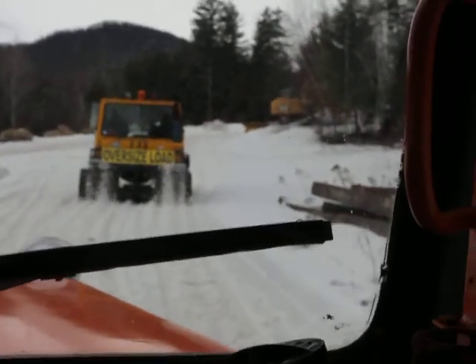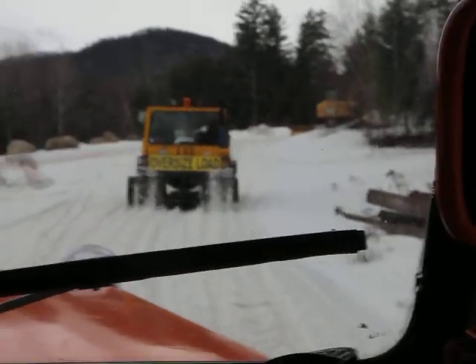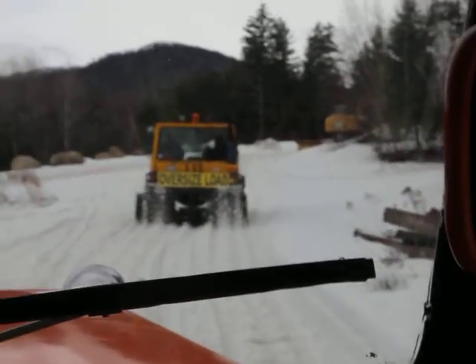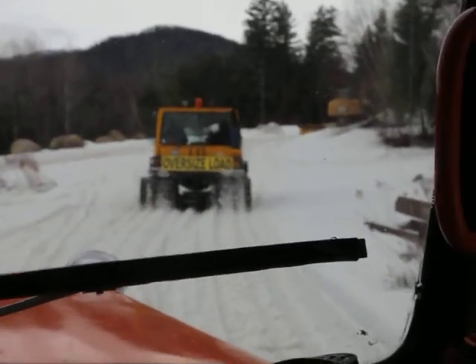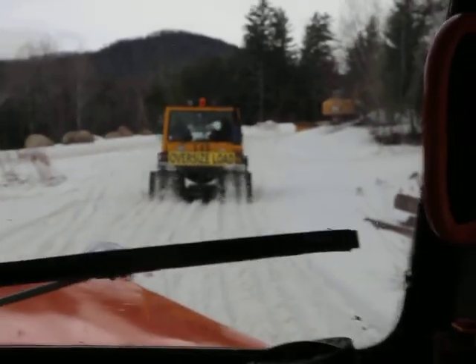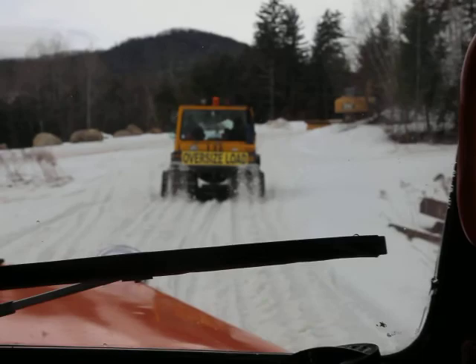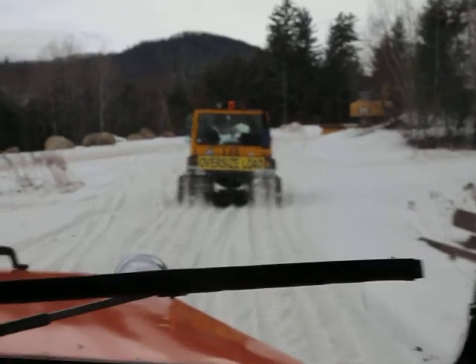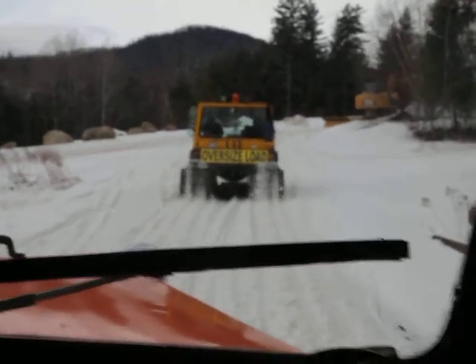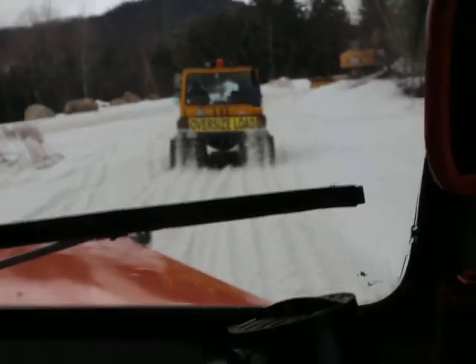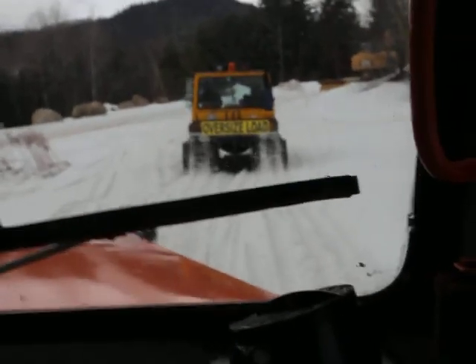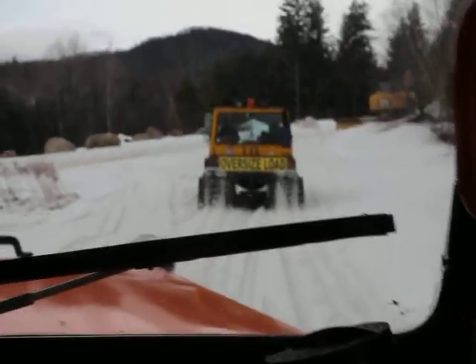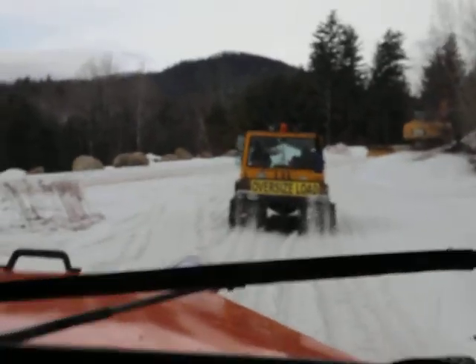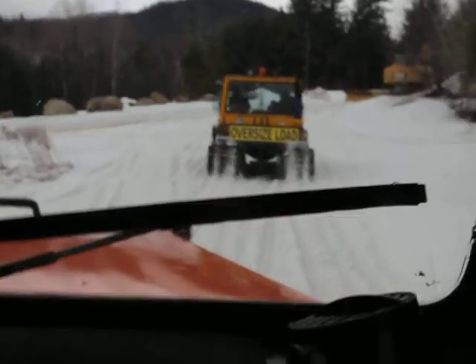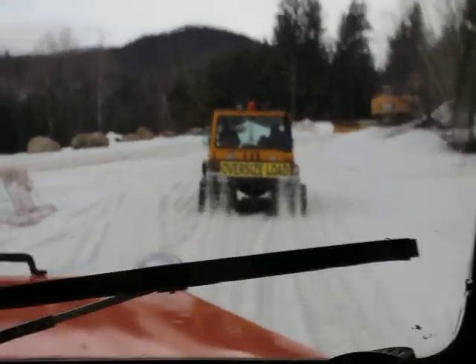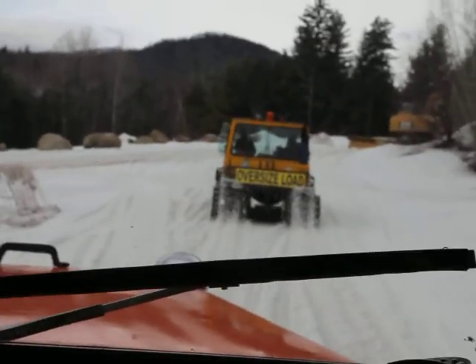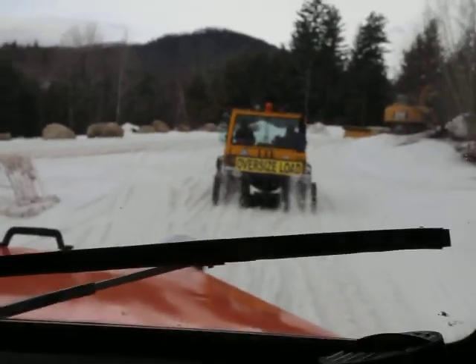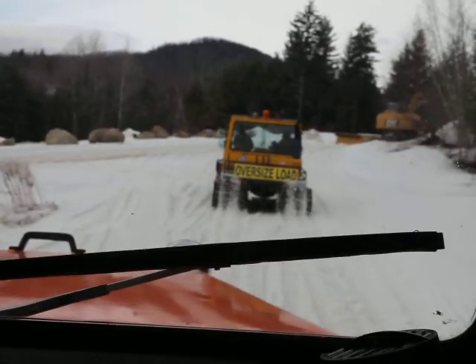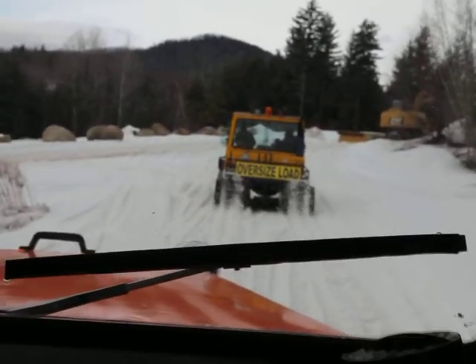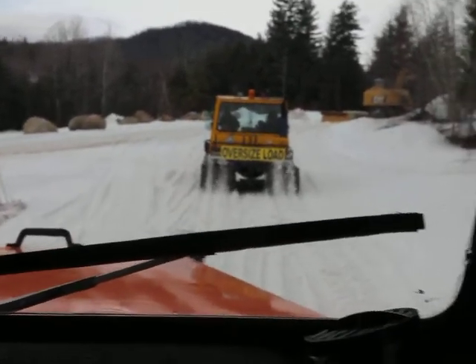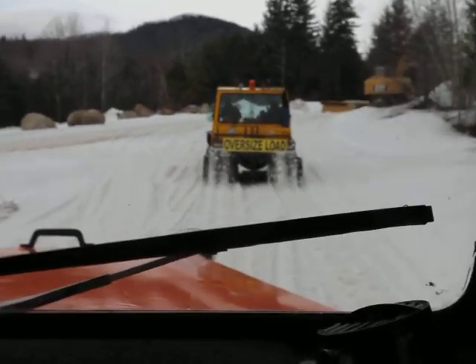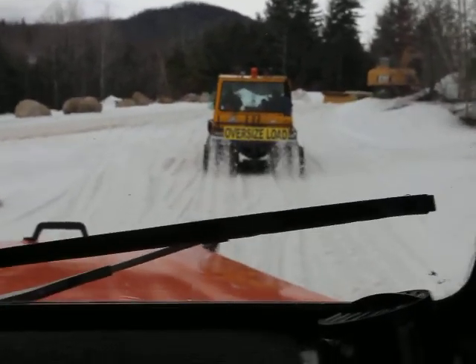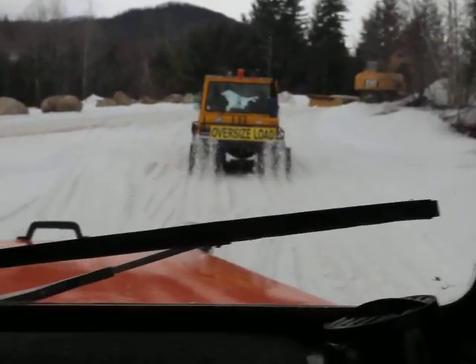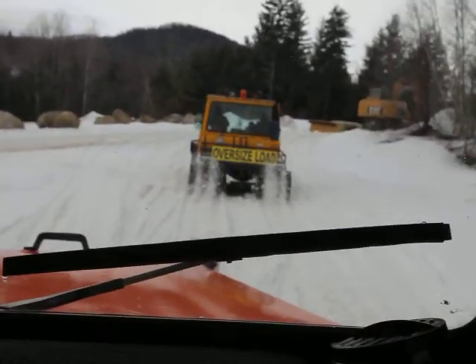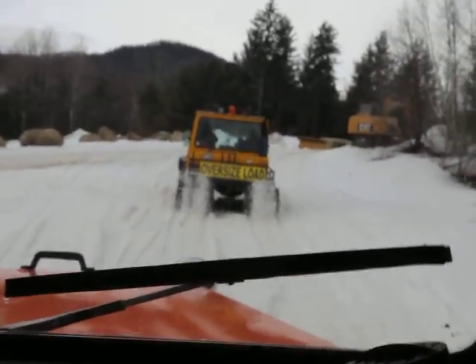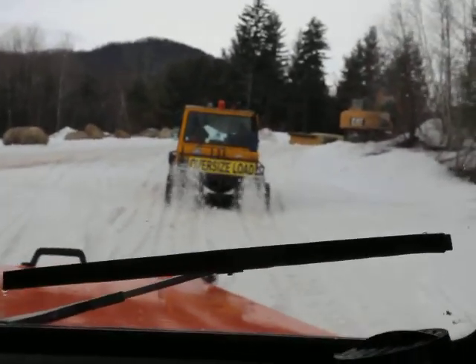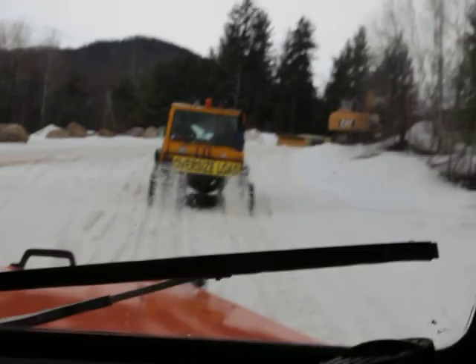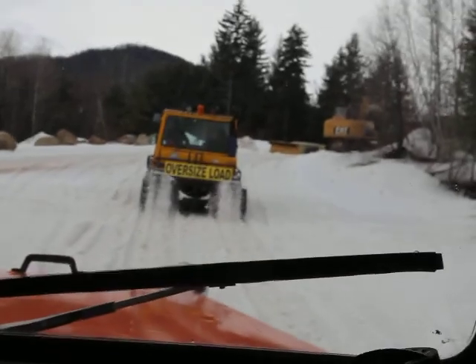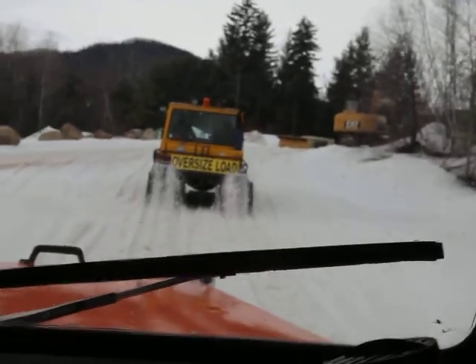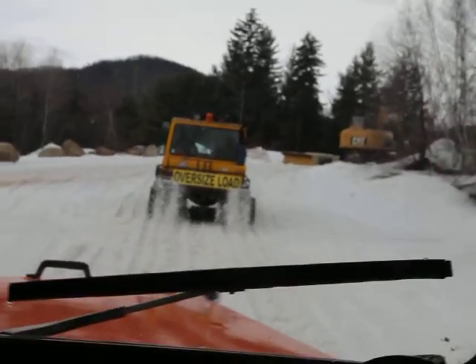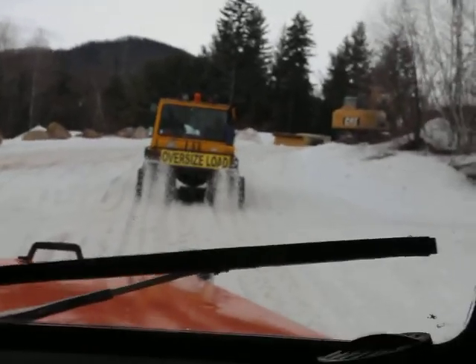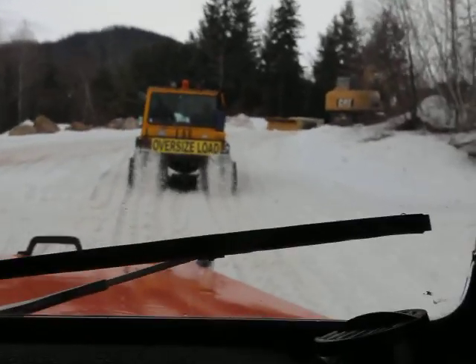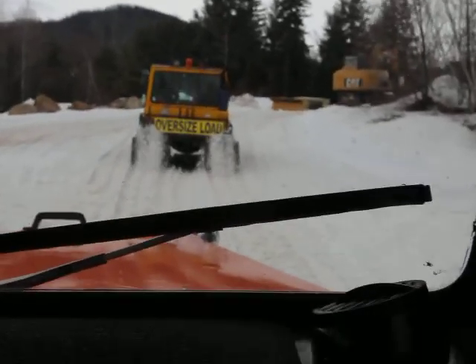That one would be from the 90s, probably. And that one skid steers, and this one articulates.